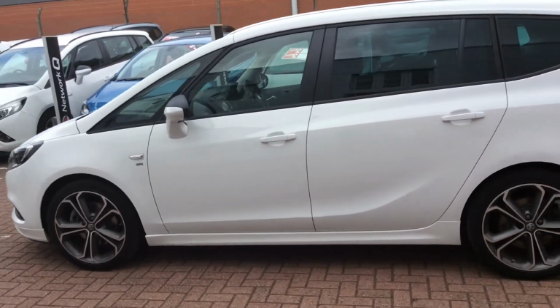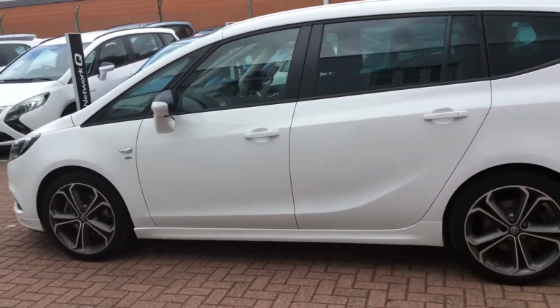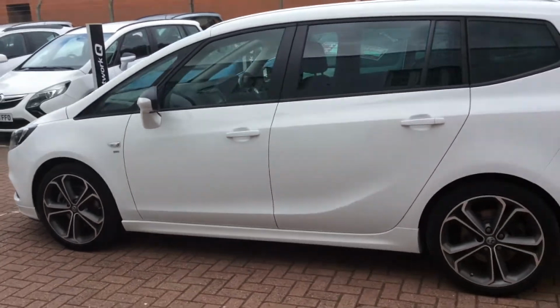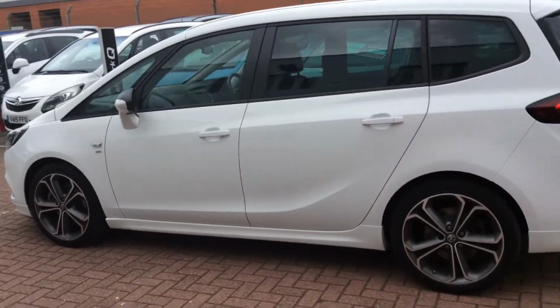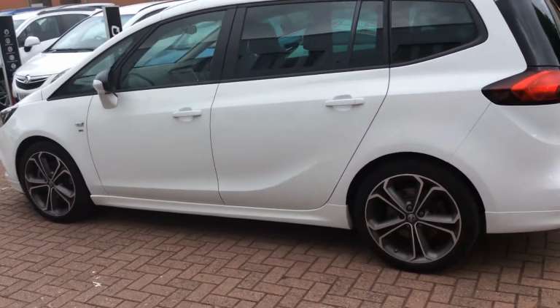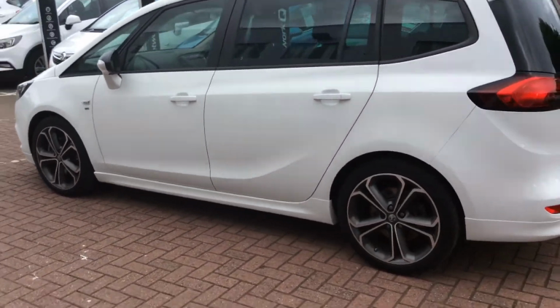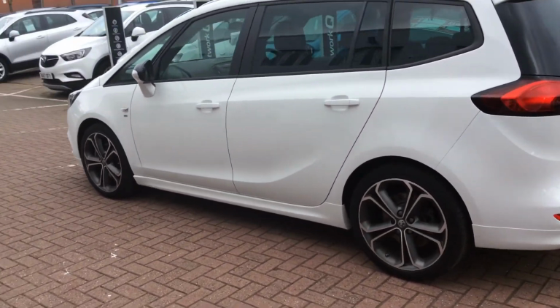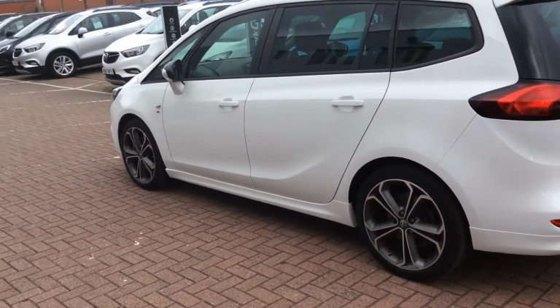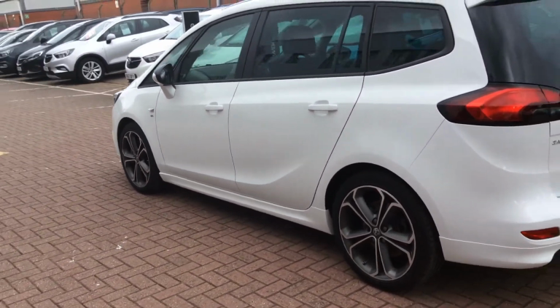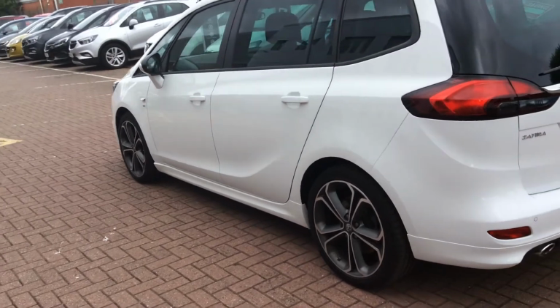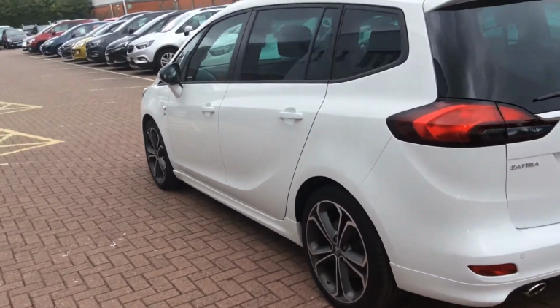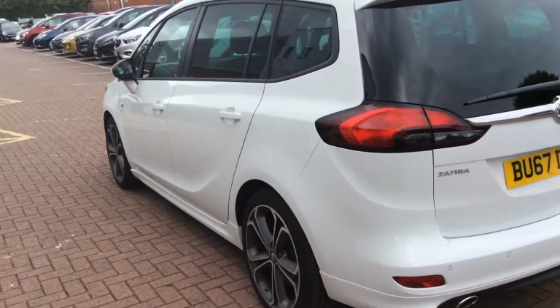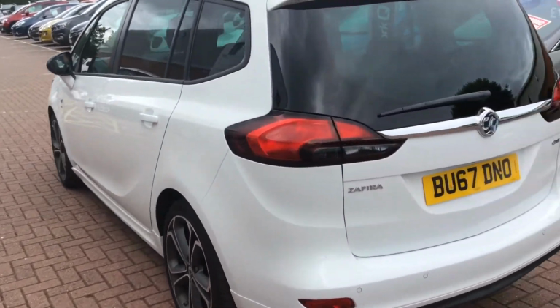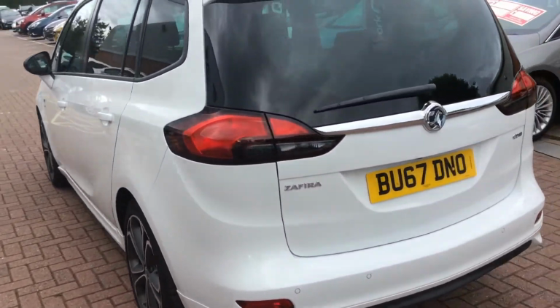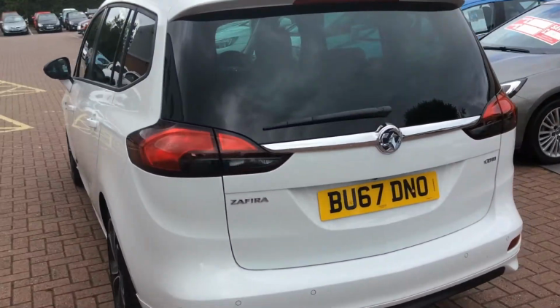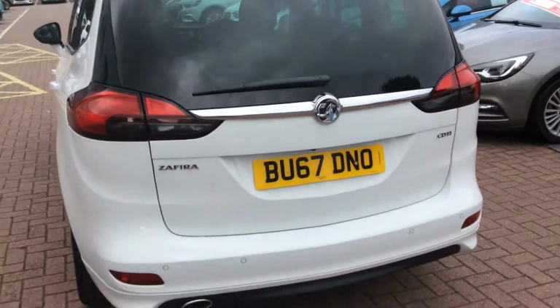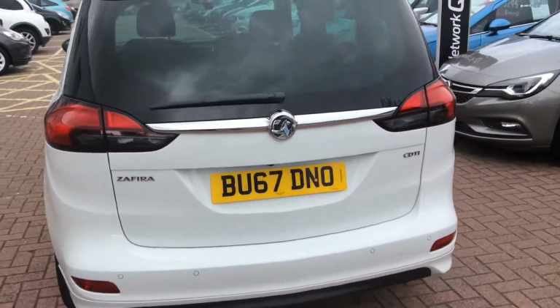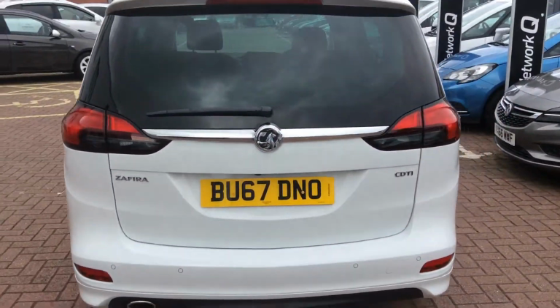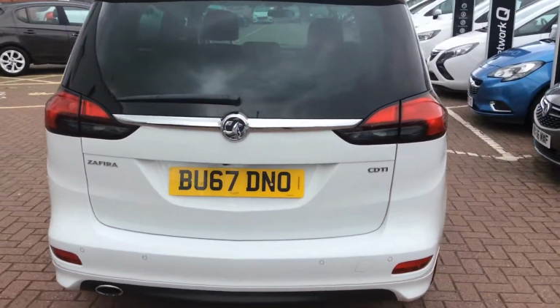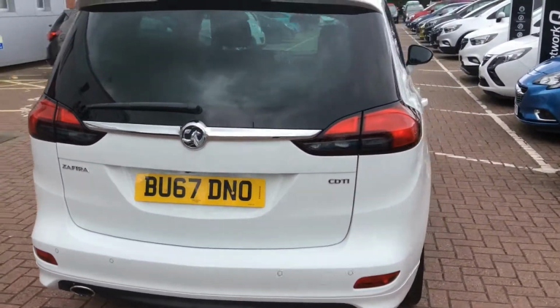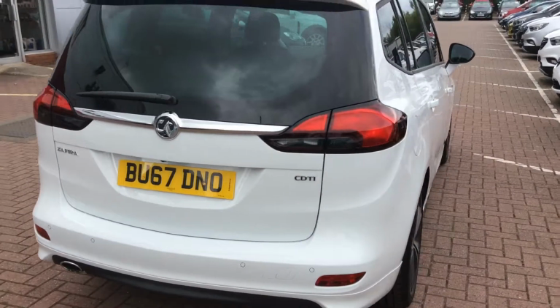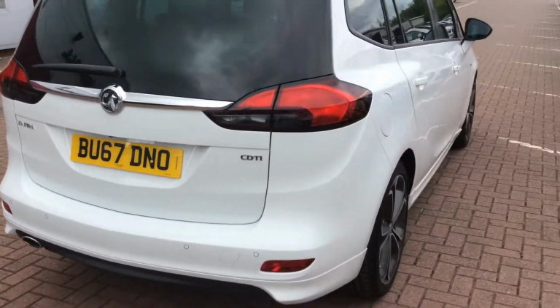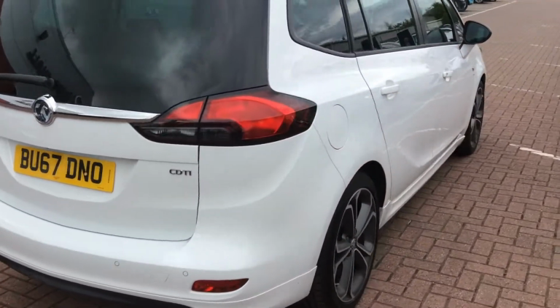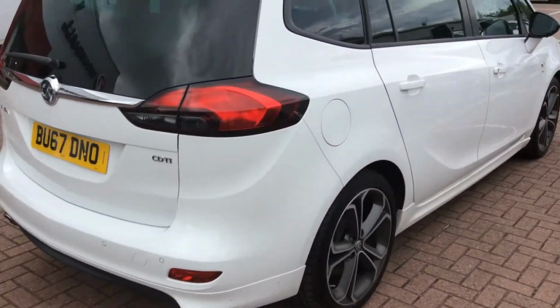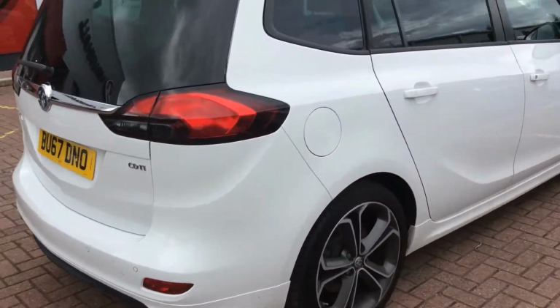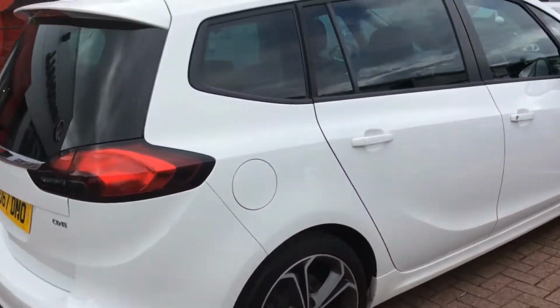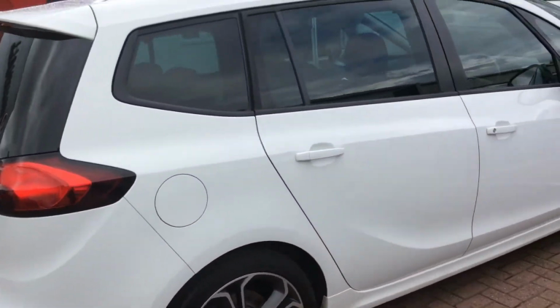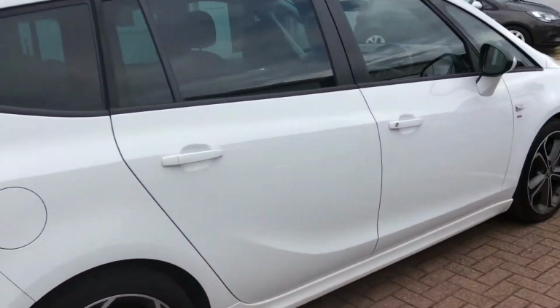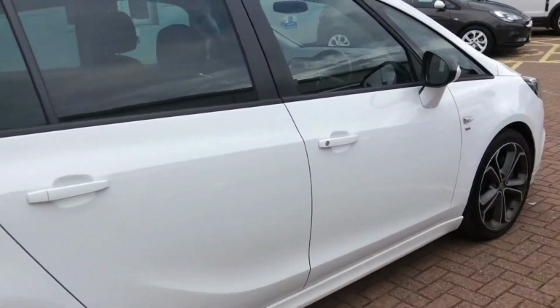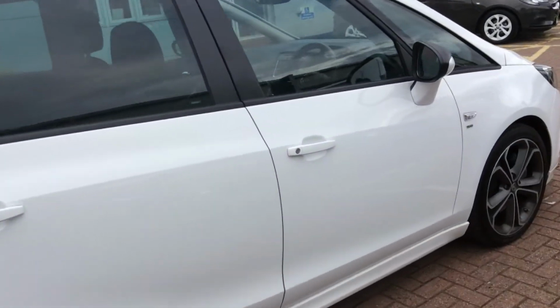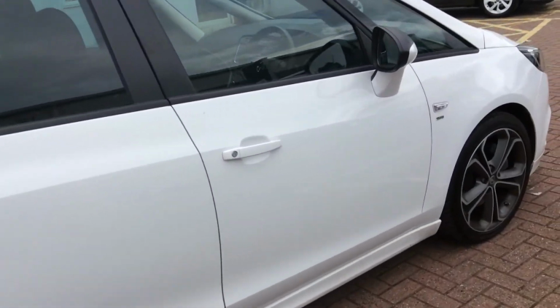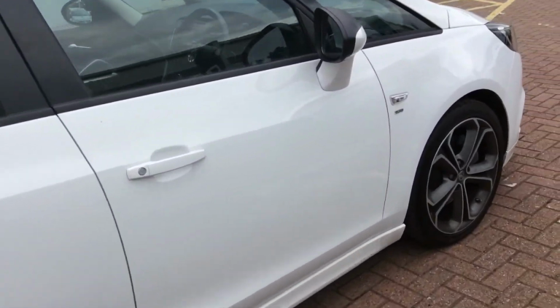Features on this car include cruise control and a speed limiter, DAB radio, USB and iPod input, Bluetooth audio streaming and Apple CarPlay, parking sensors on the front and rear, and Vauxhall Star emergency assistance.